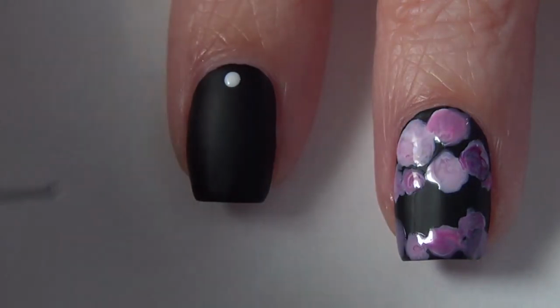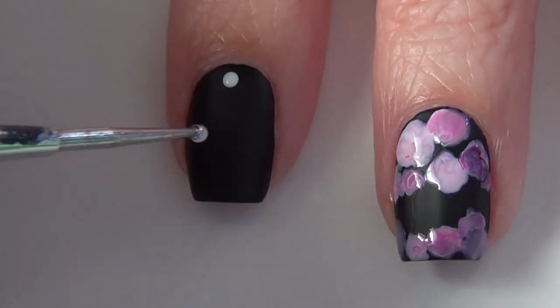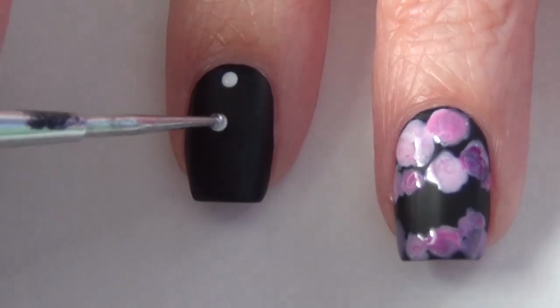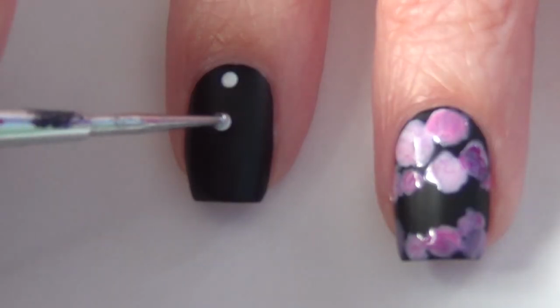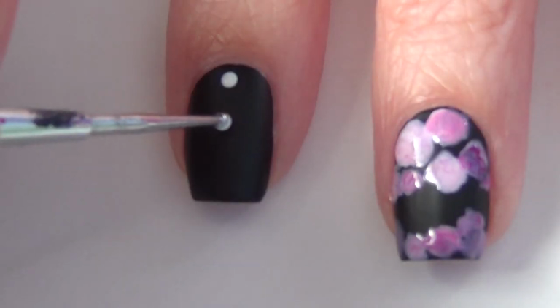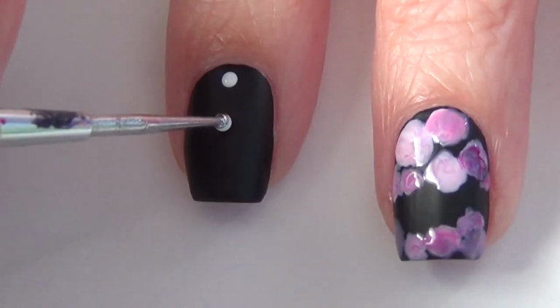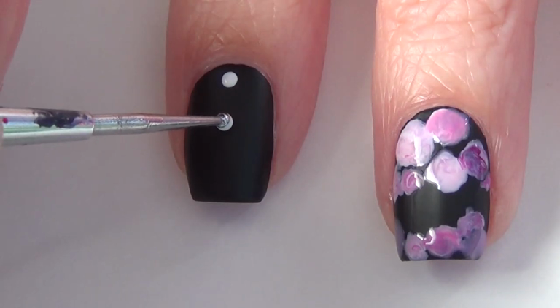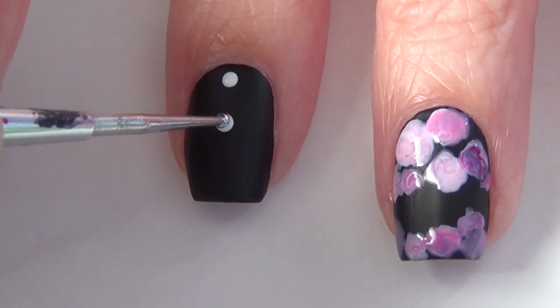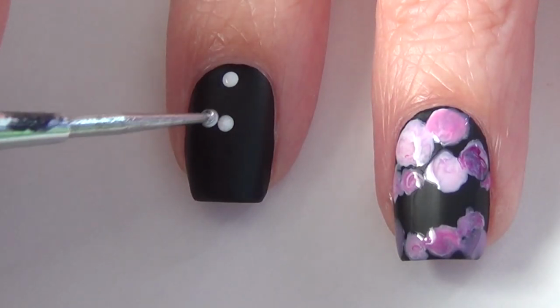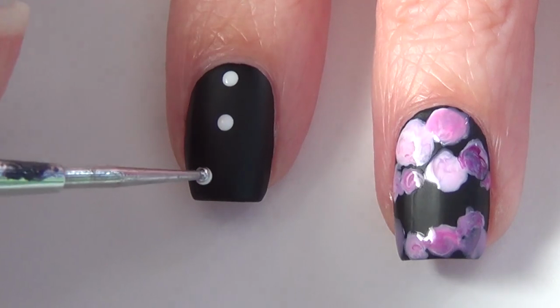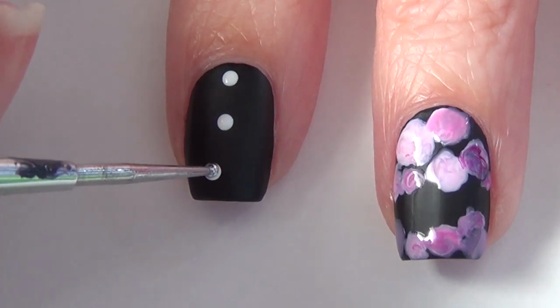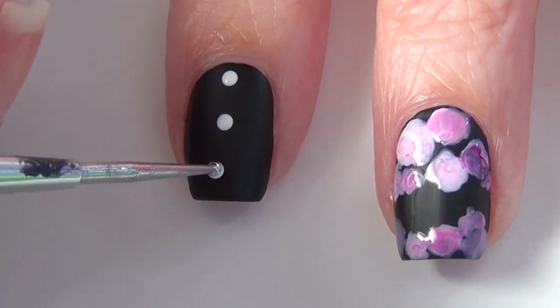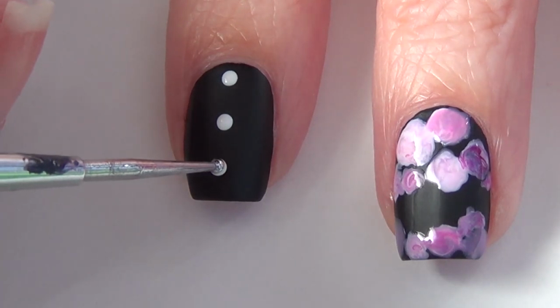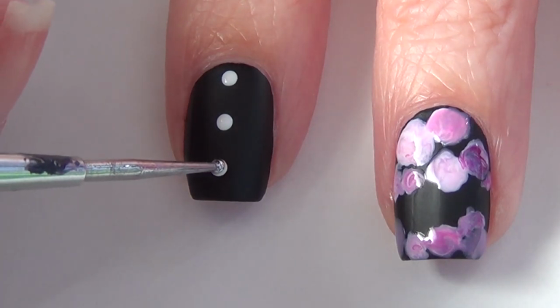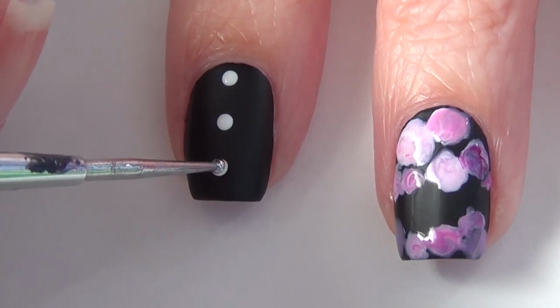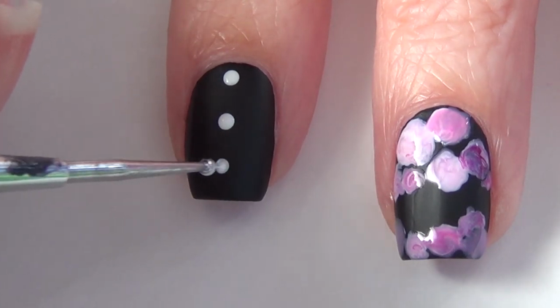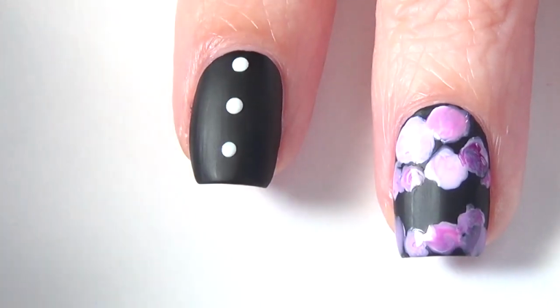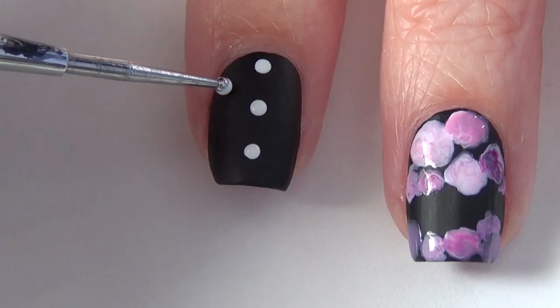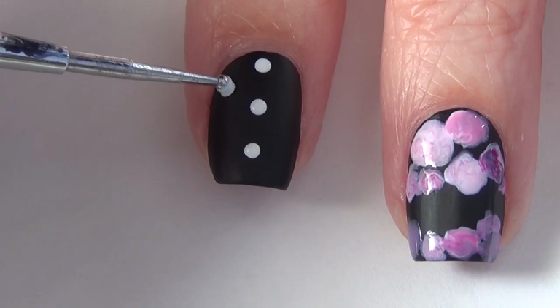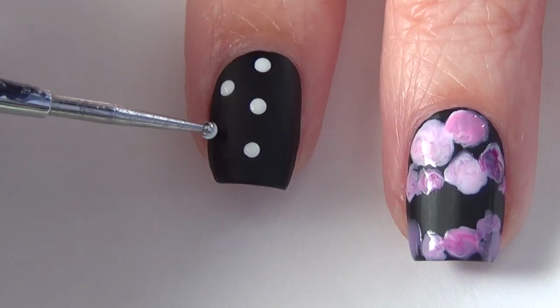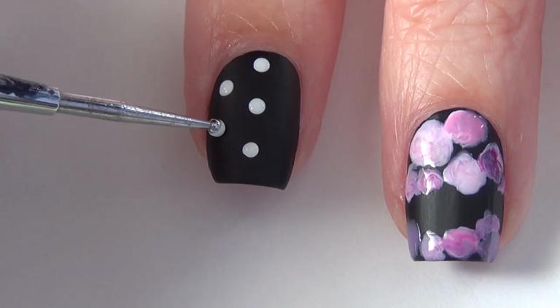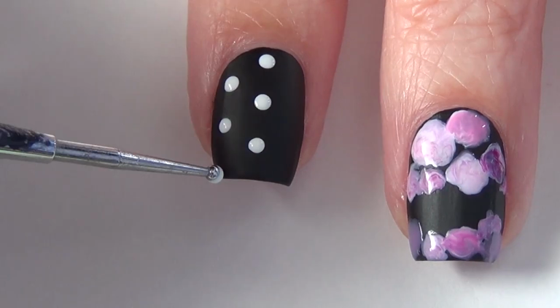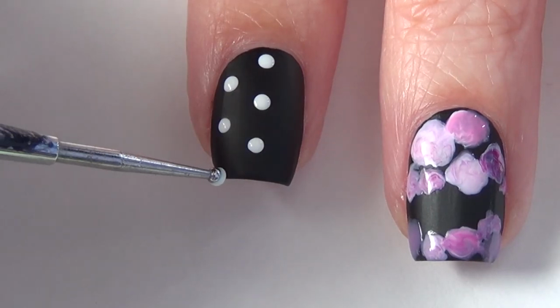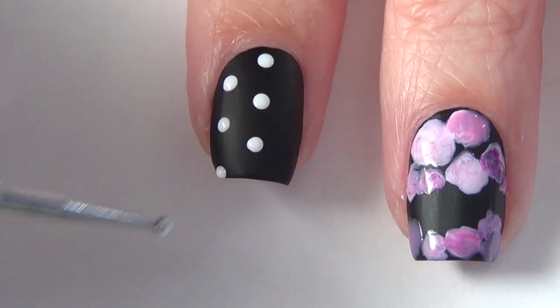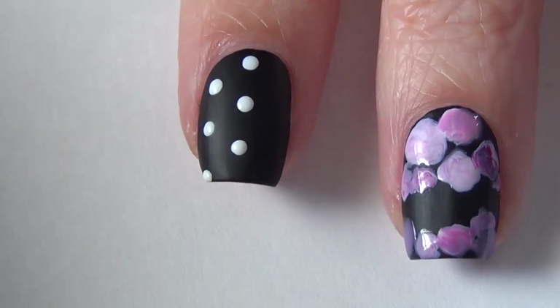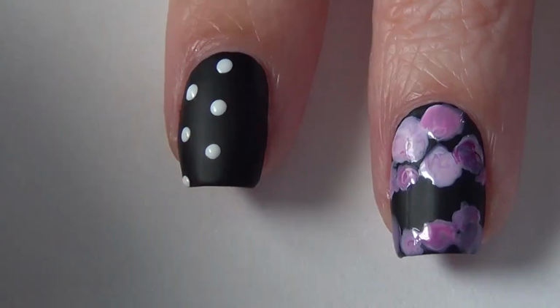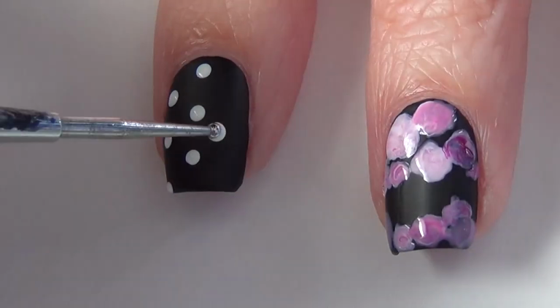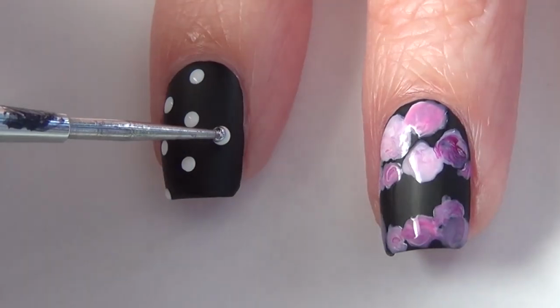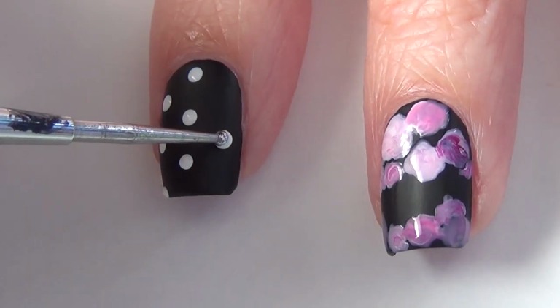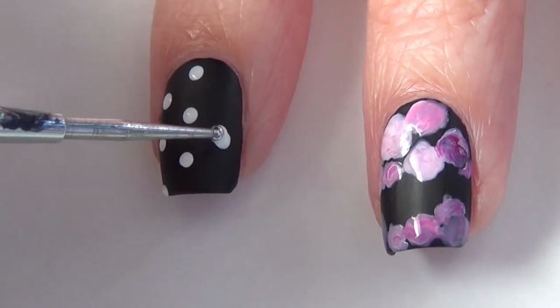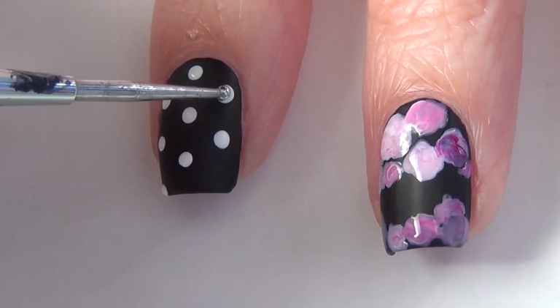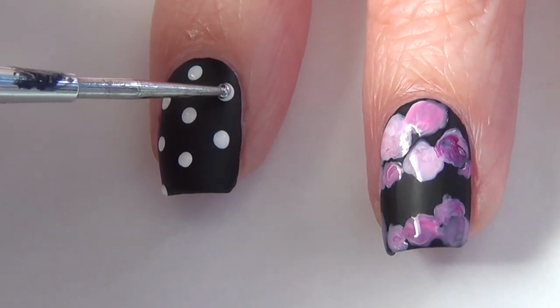Now while that's drying, I'm switching over to my index finger and my pinky and I'm using my white polish and creating a dotted pattern. I've also done this same pattern on my thumb.